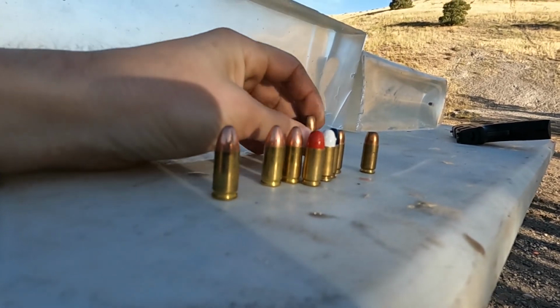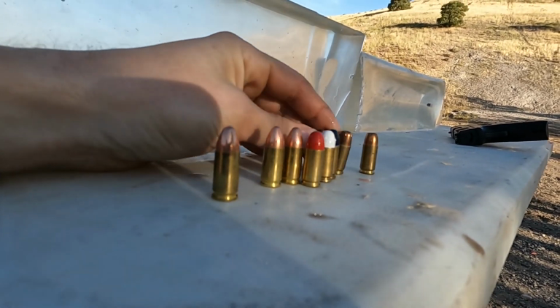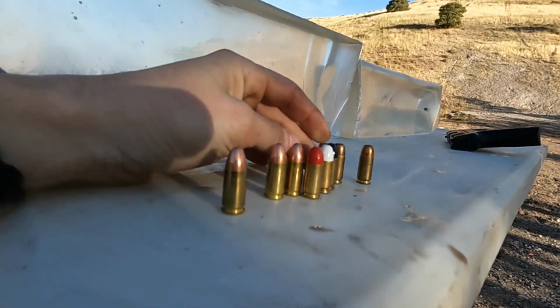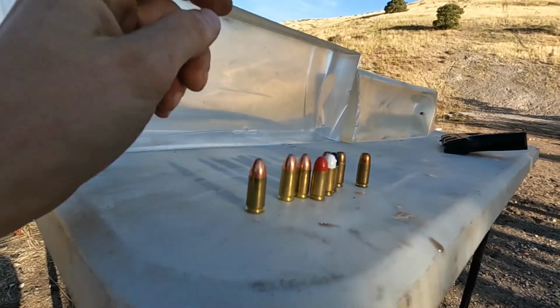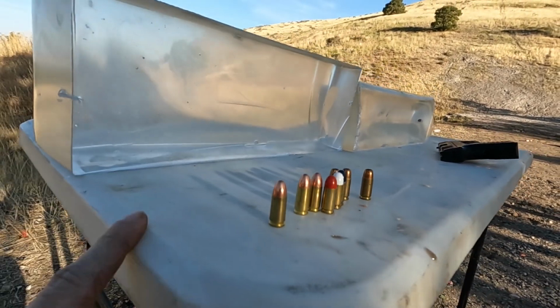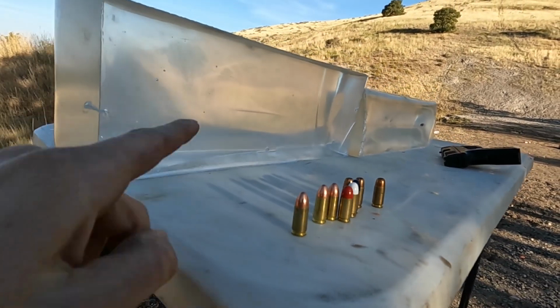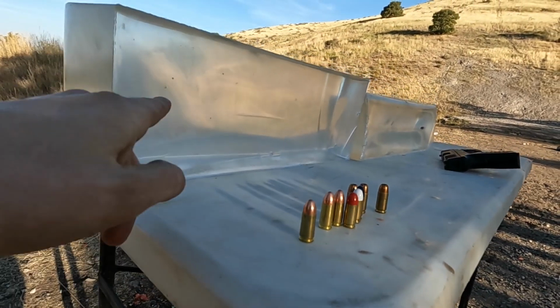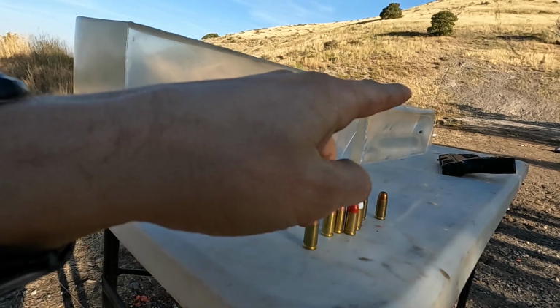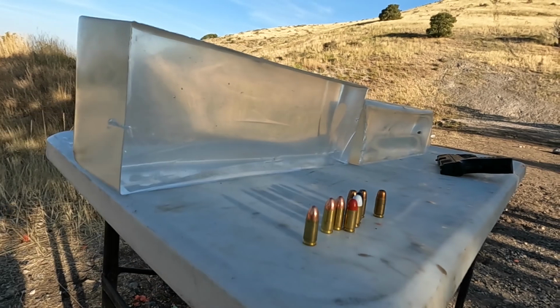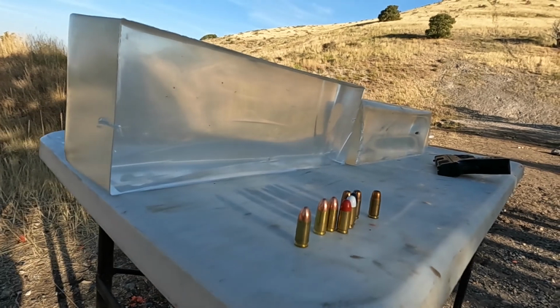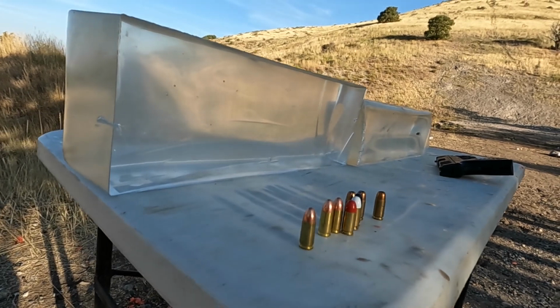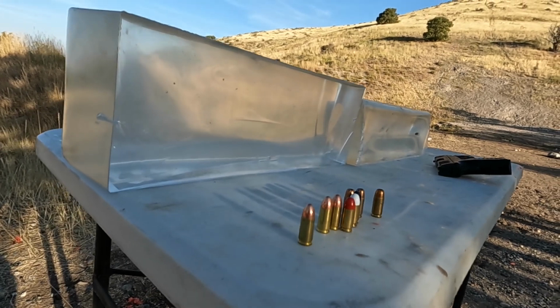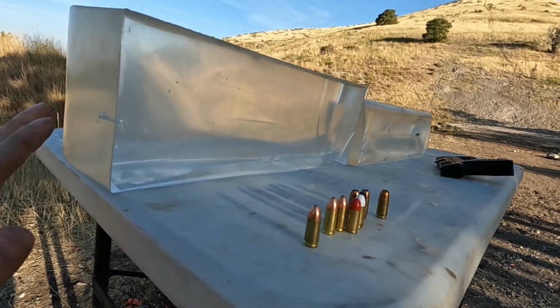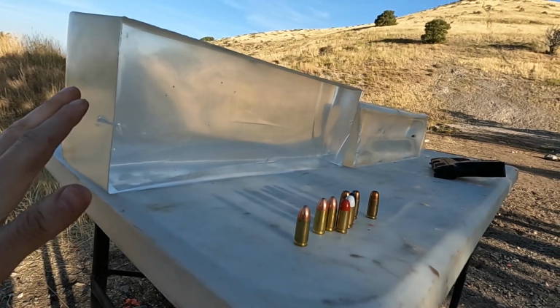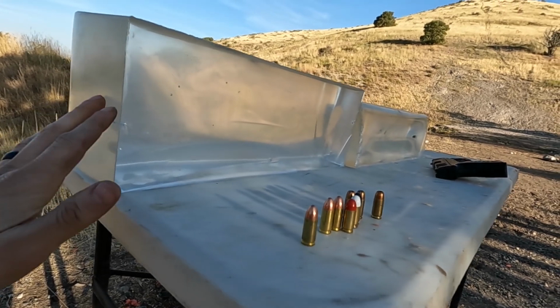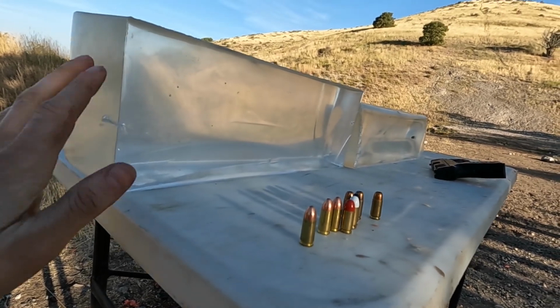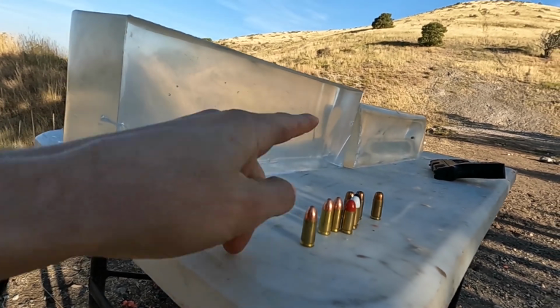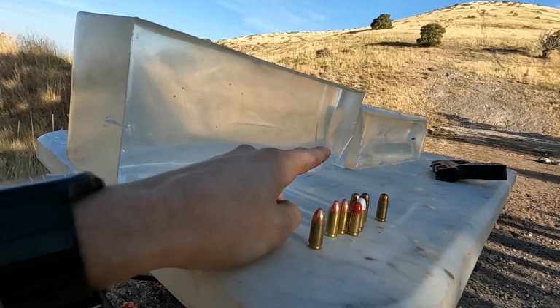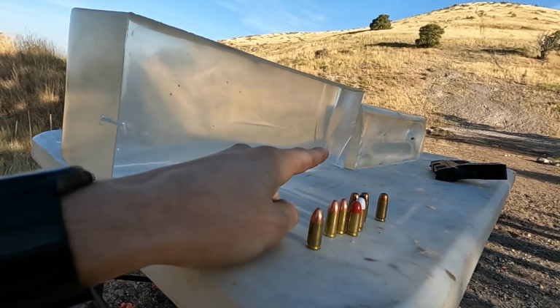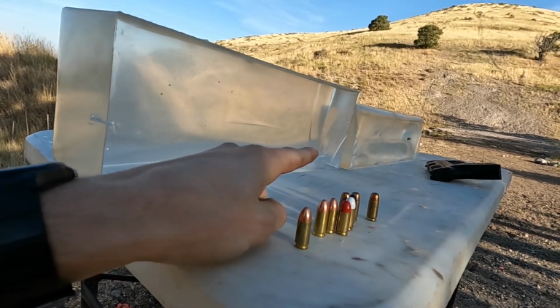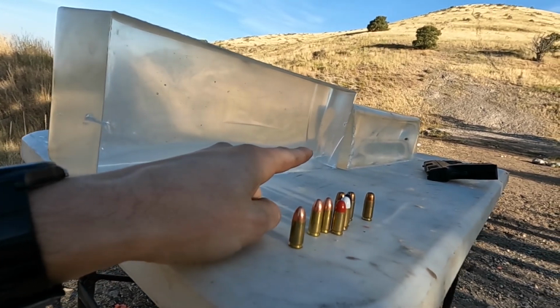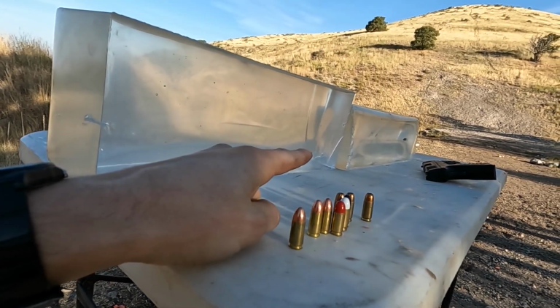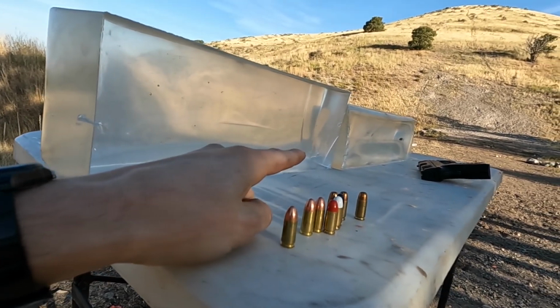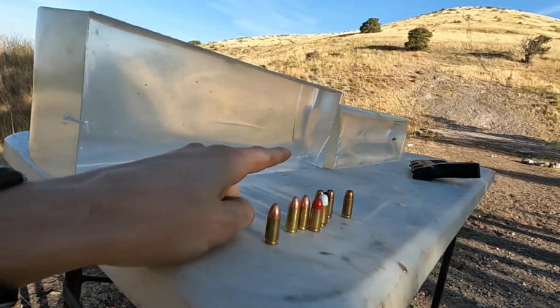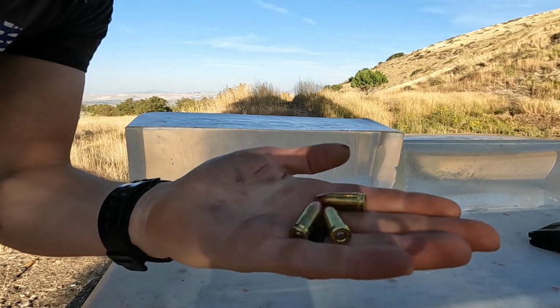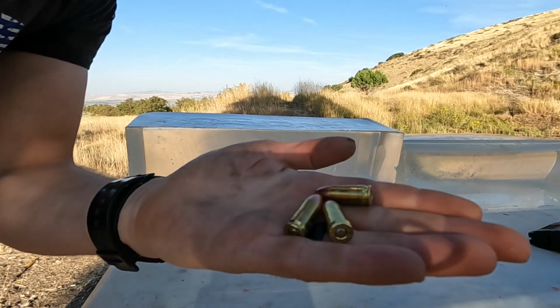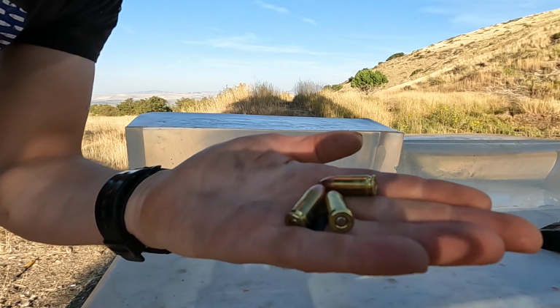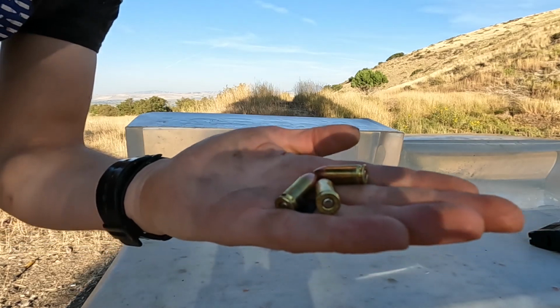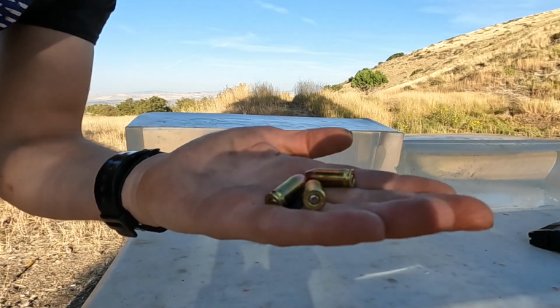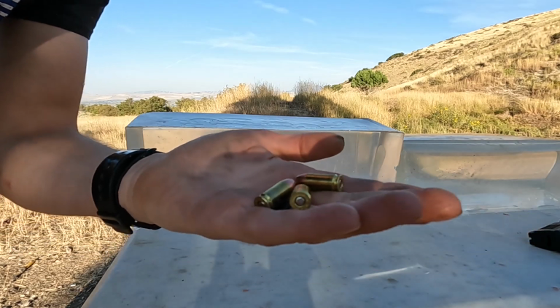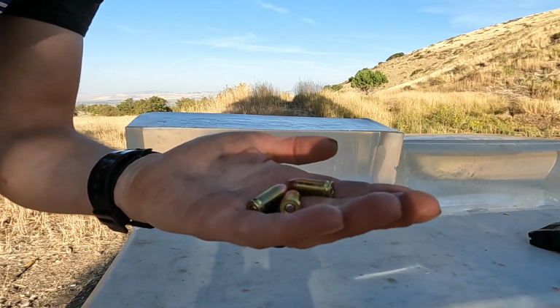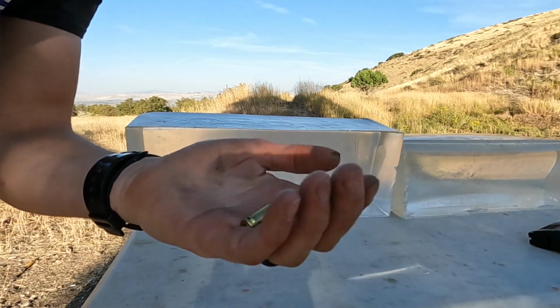The hollow point will hopefully do hollow-pointy things. I have two ballistic gel blocks stacked back to back, so if we don't catch the projectile in the first one, we should catch it in the second. First up, I'll be shooting the three FMJs.